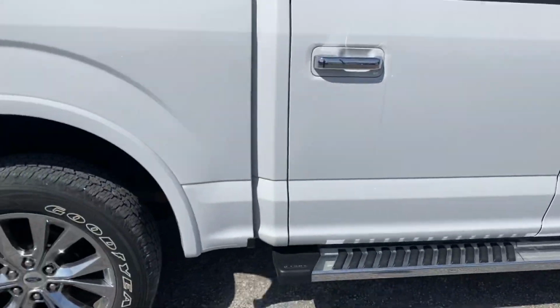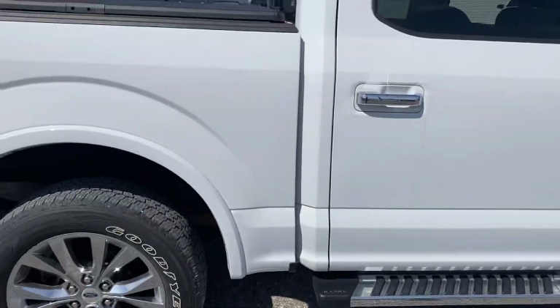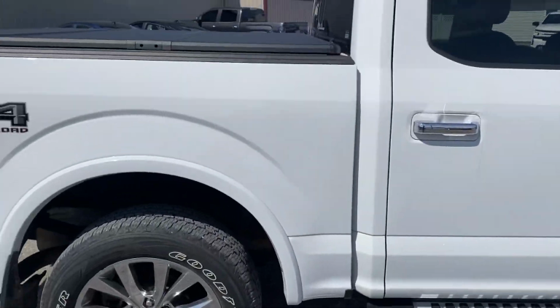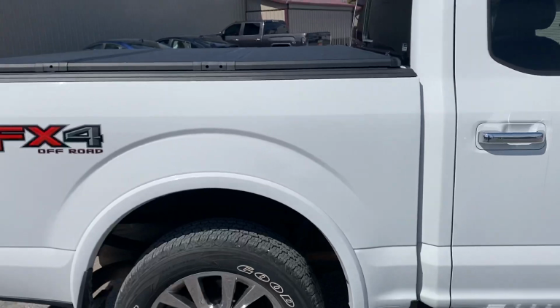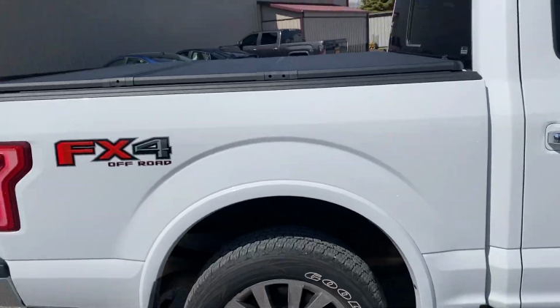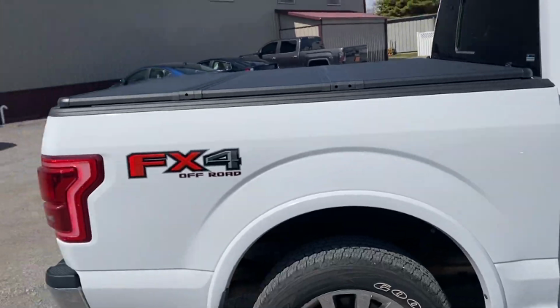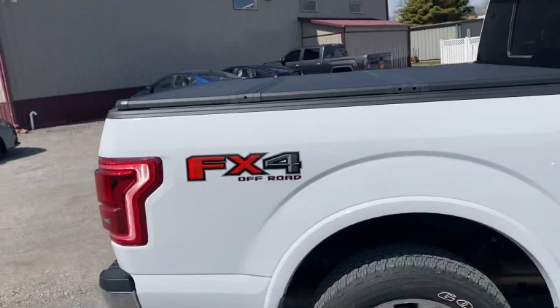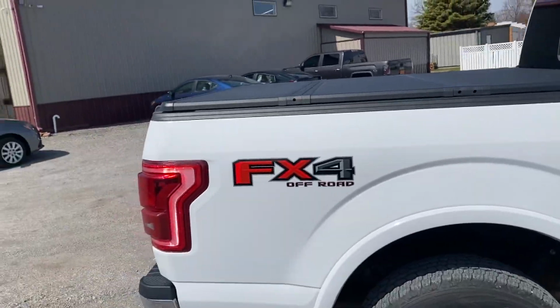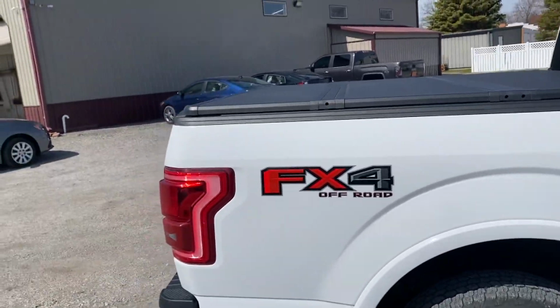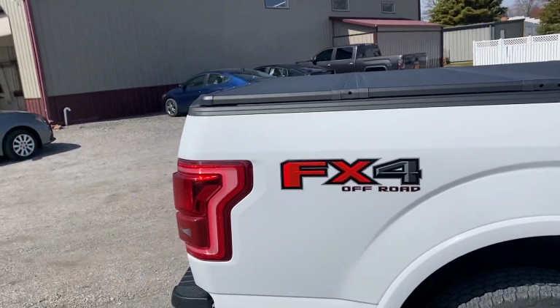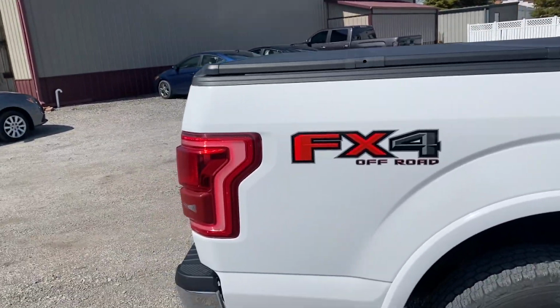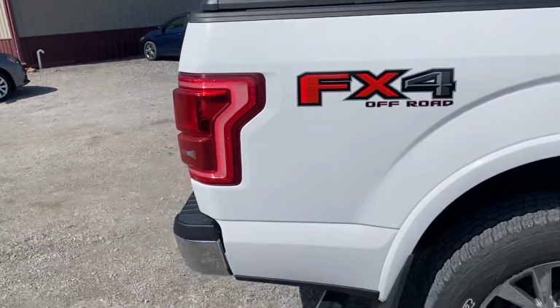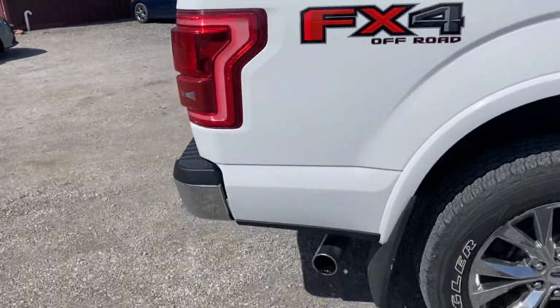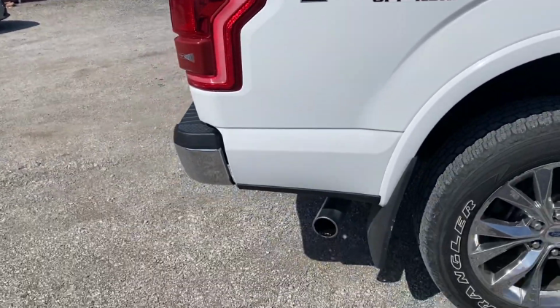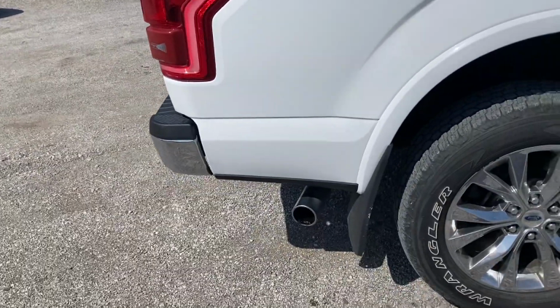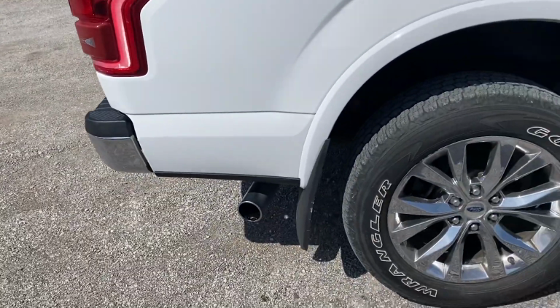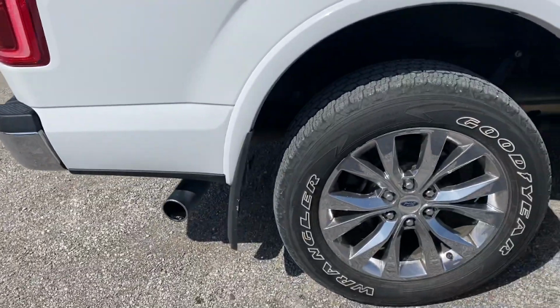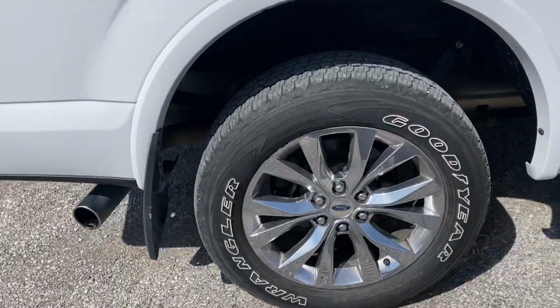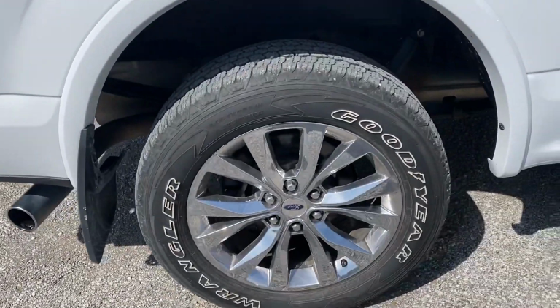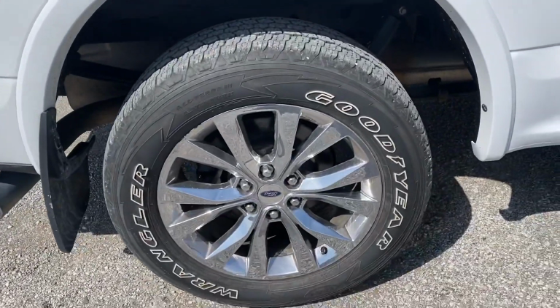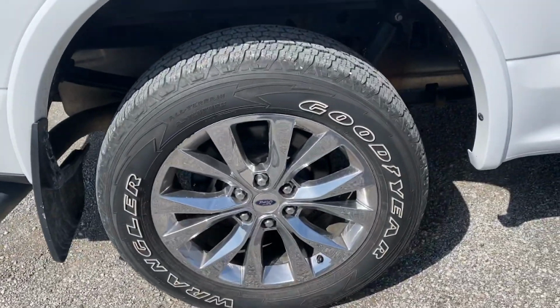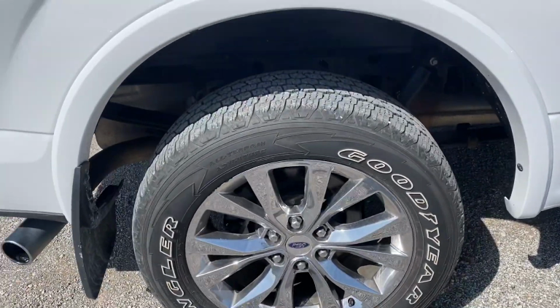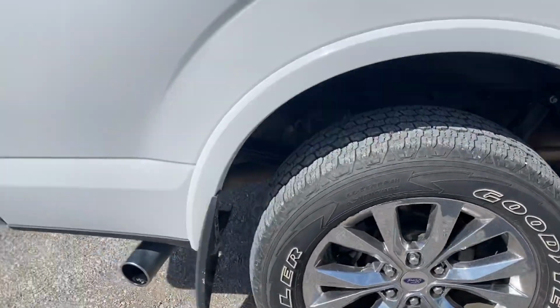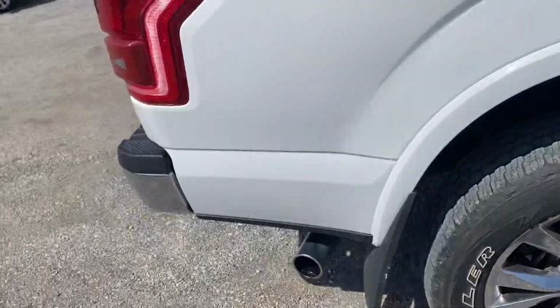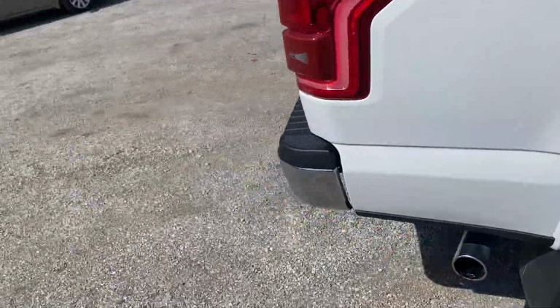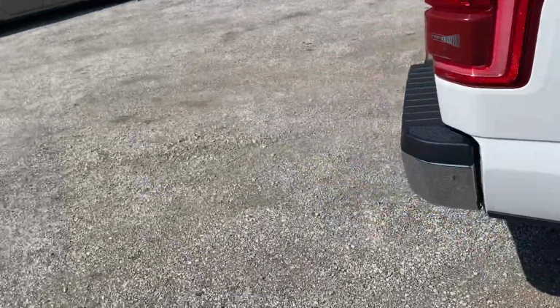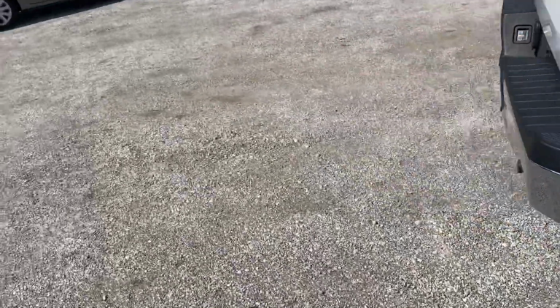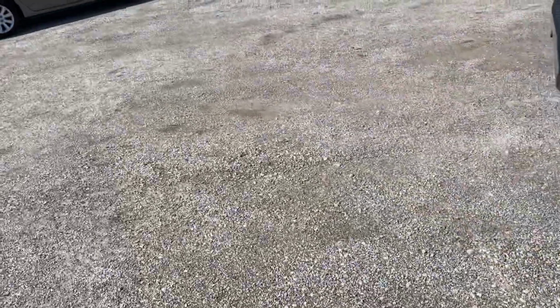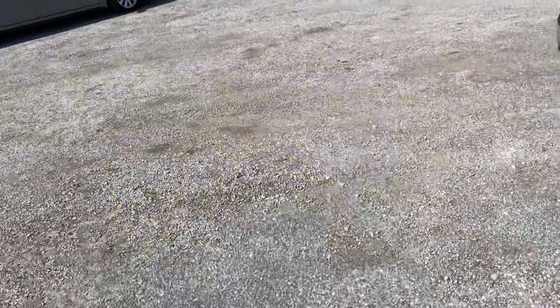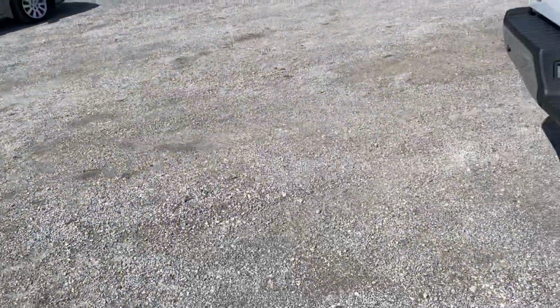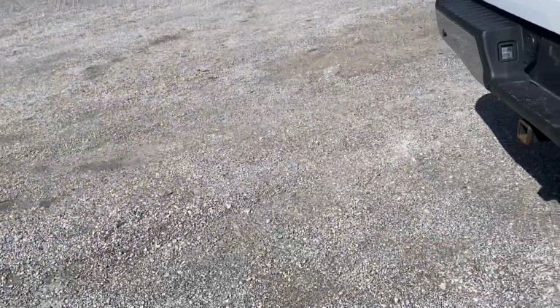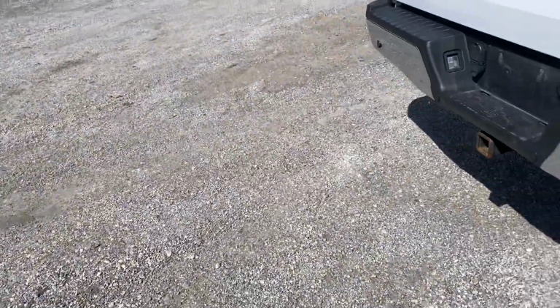If you want a copy of the Carfax, I'll be more than happy to email that to you as well. Walked around the truck, can't find any major dents or scratches.